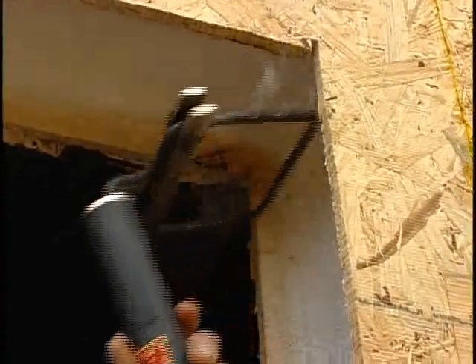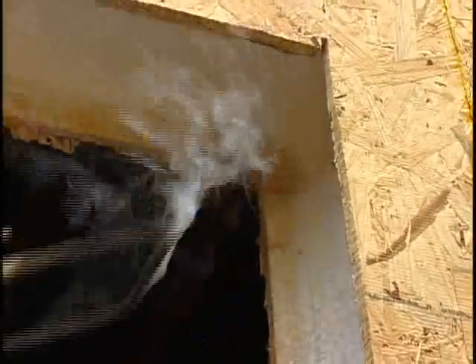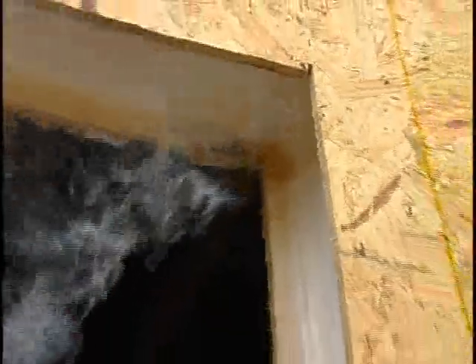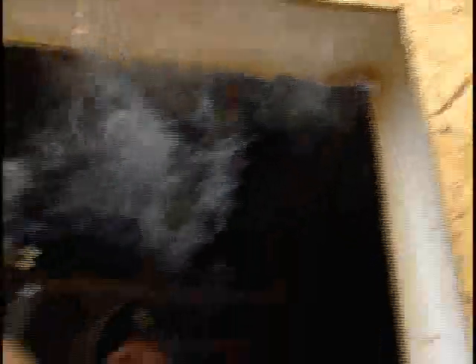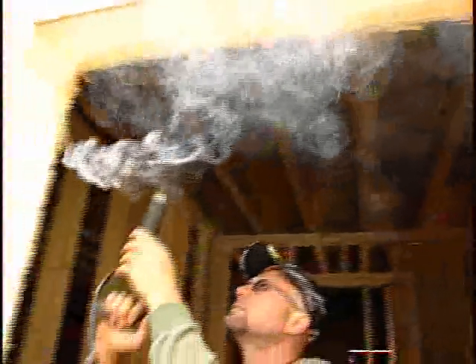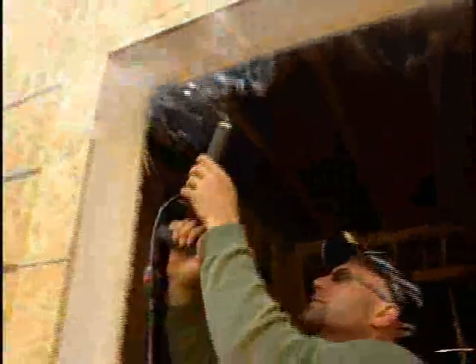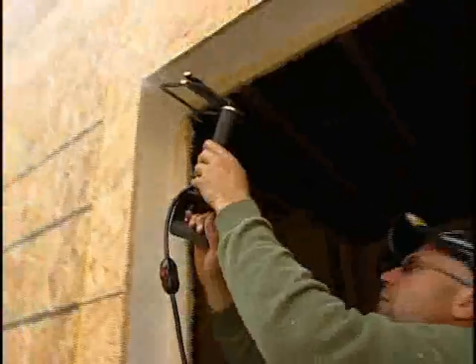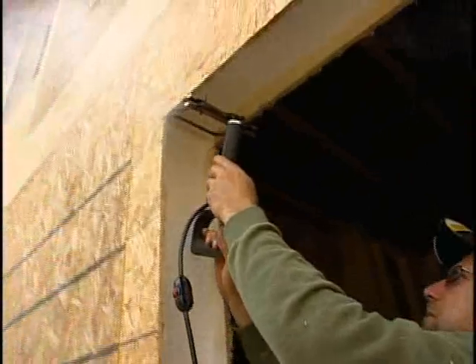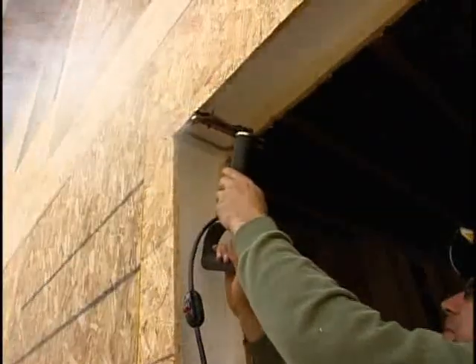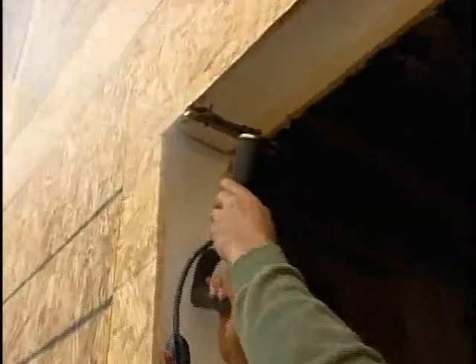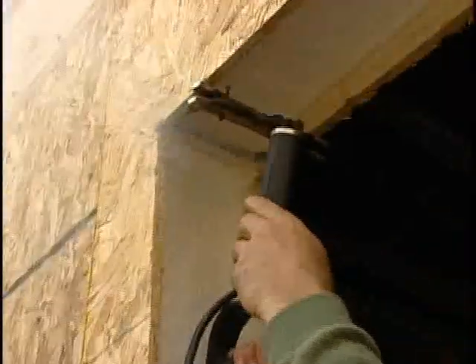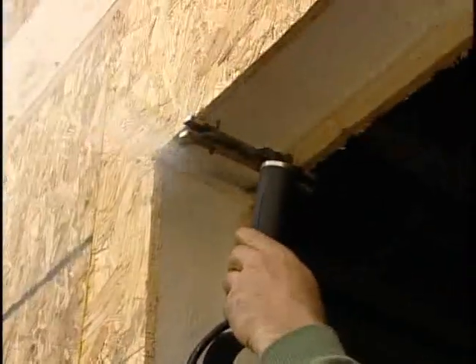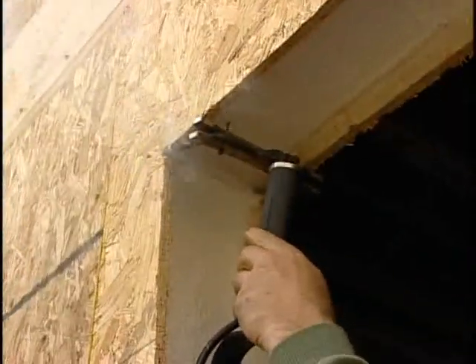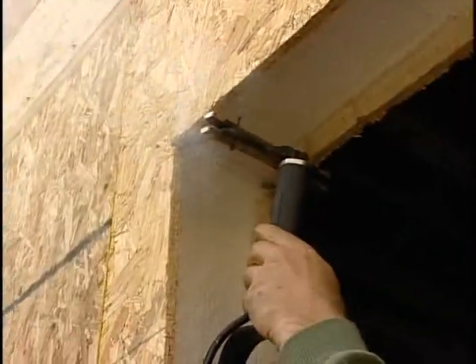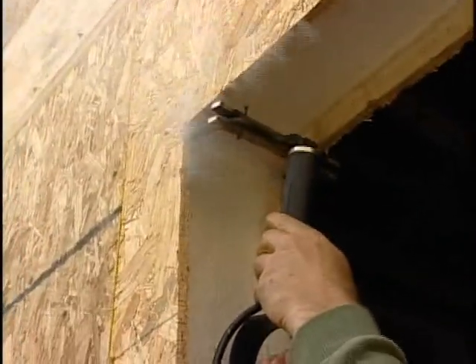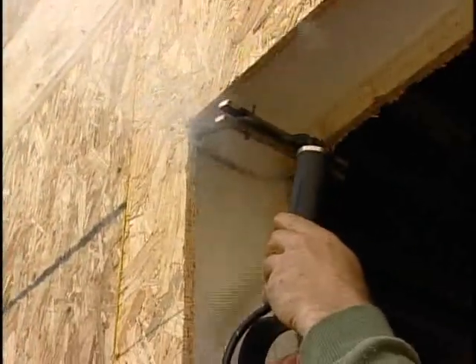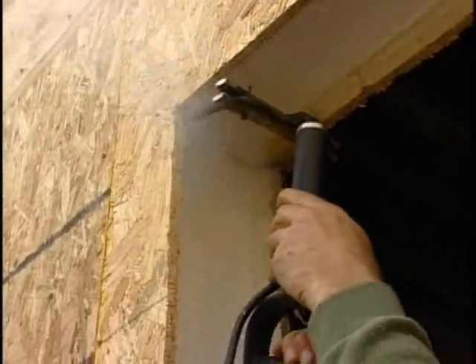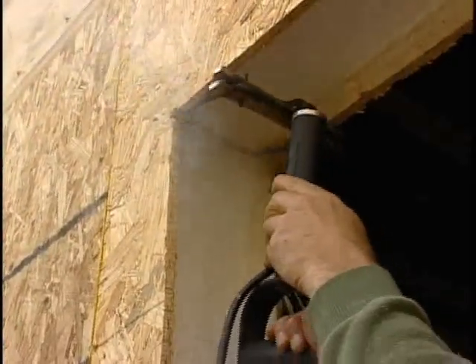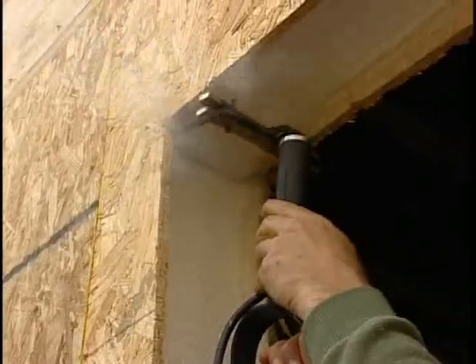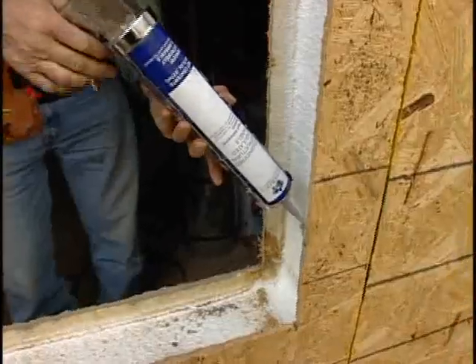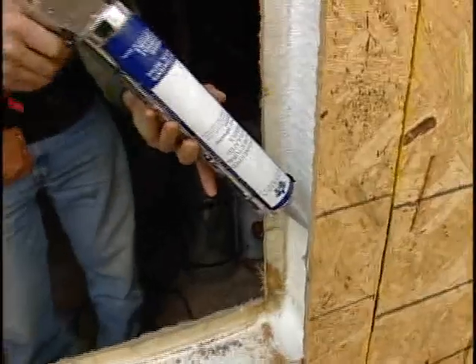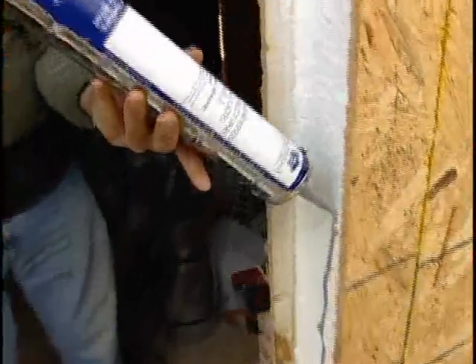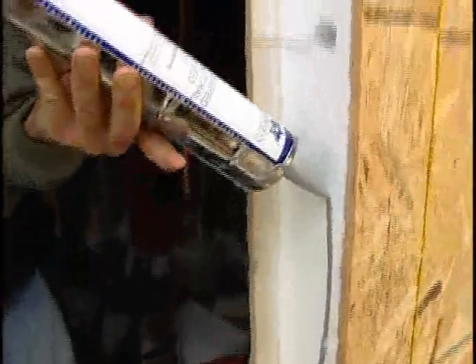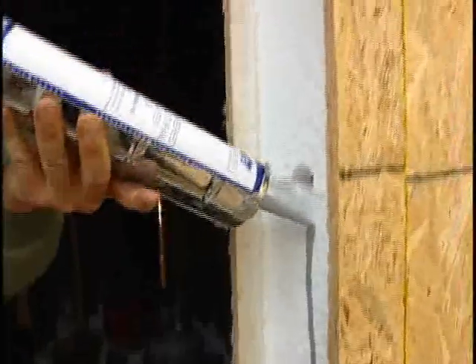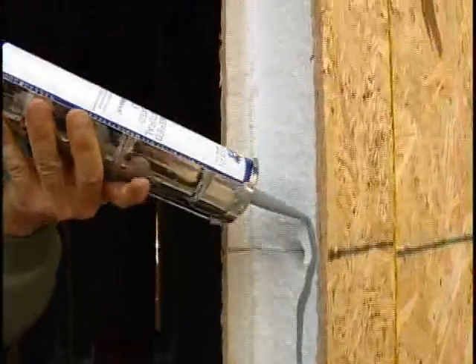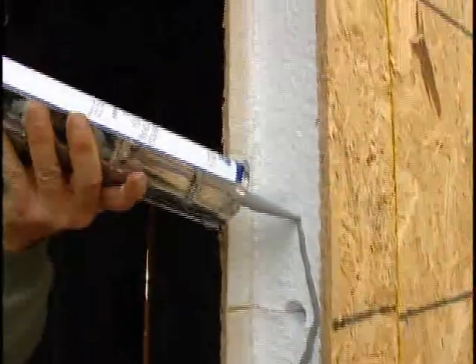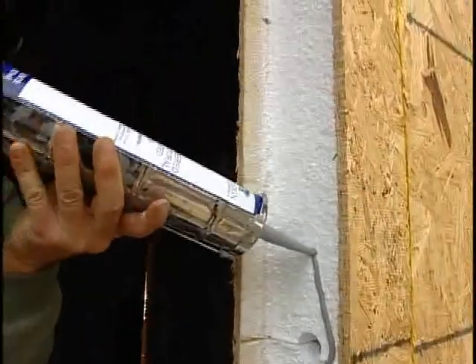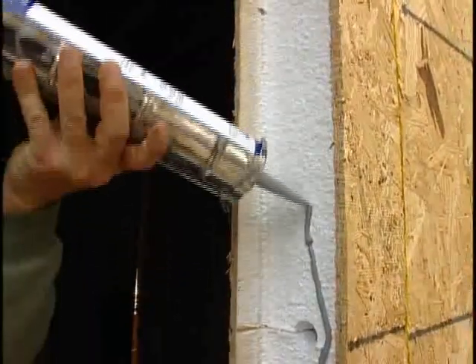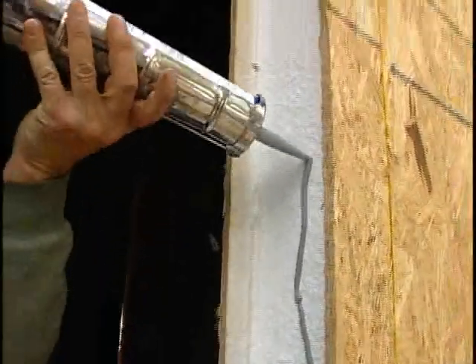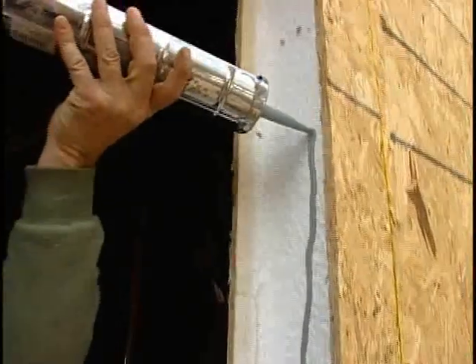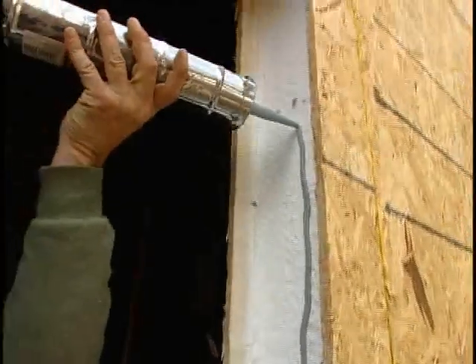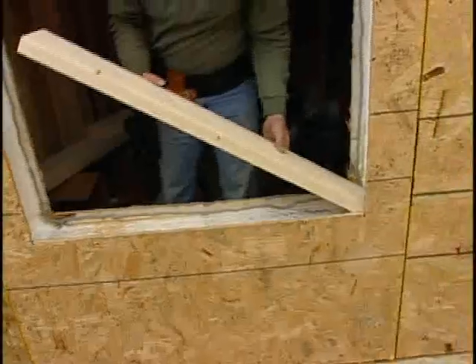In order to recess deeper into the corners, loosen the depth gauge and move it back. Wearing gloves when doing this is essential as the cutter will be very hot. Once the foam is removed, apply the panel adhesive to the three exposed sides of the recess.